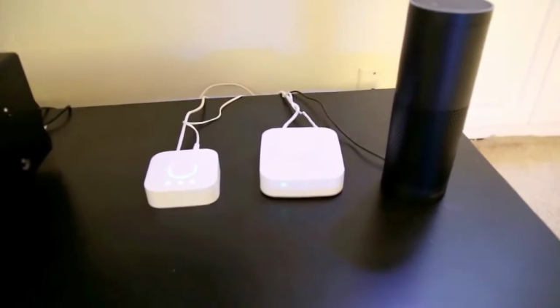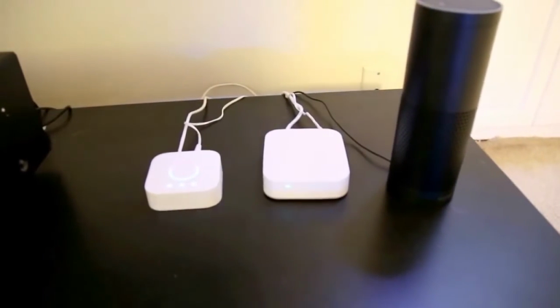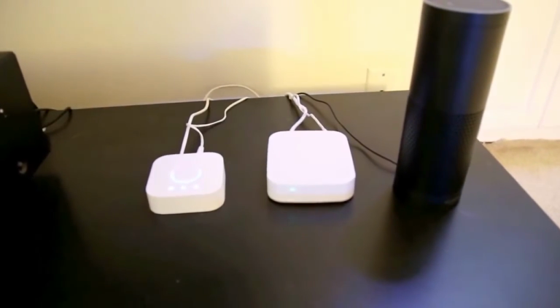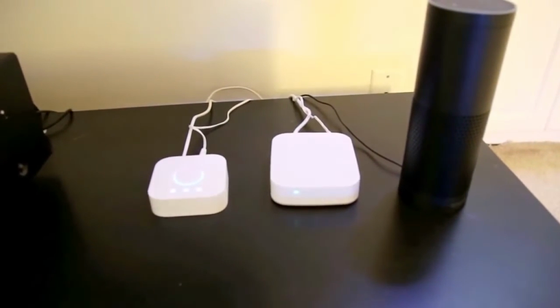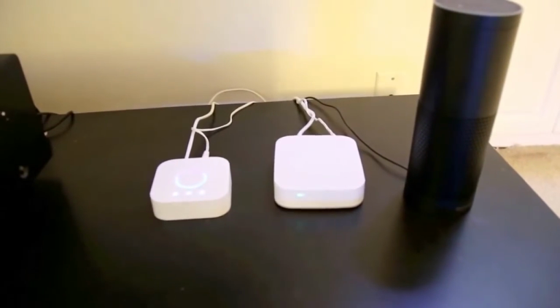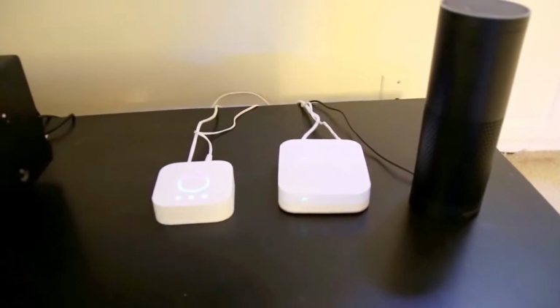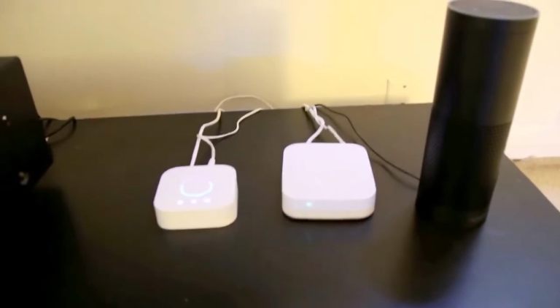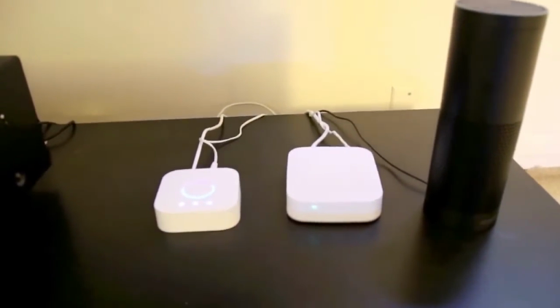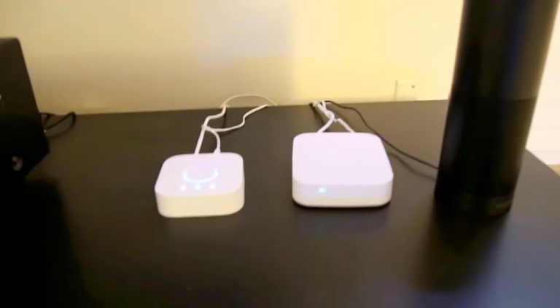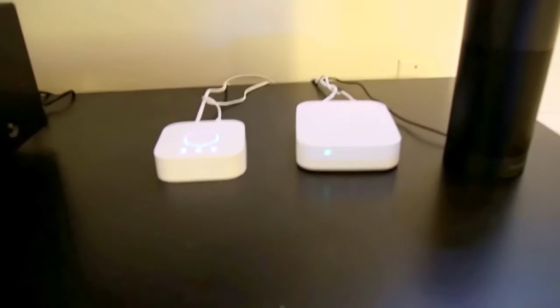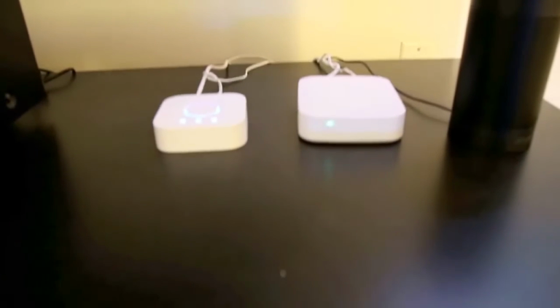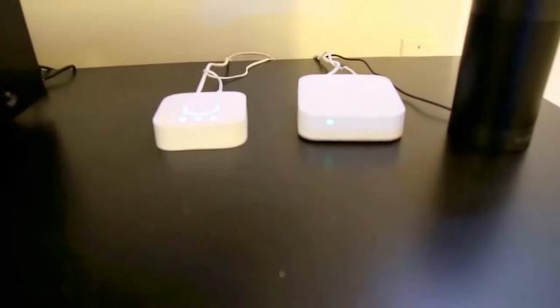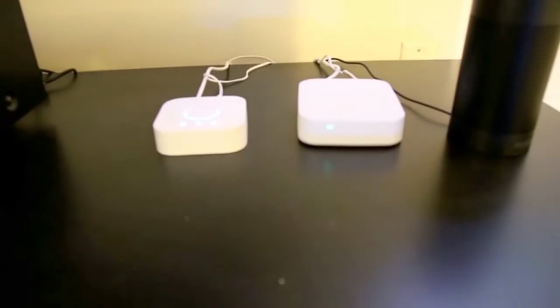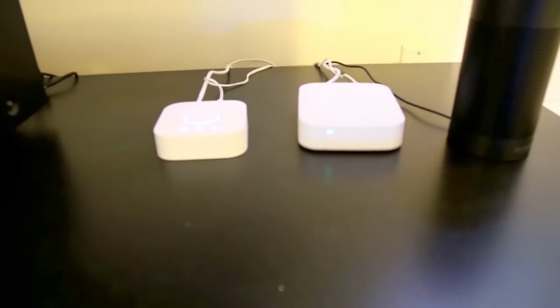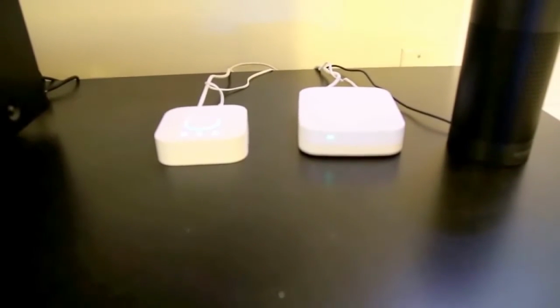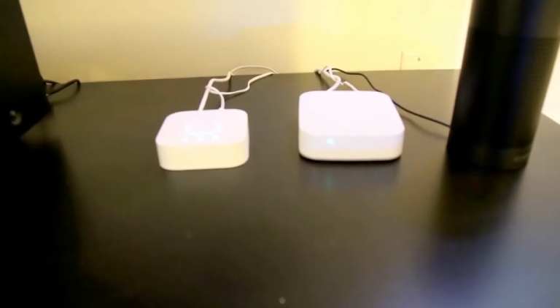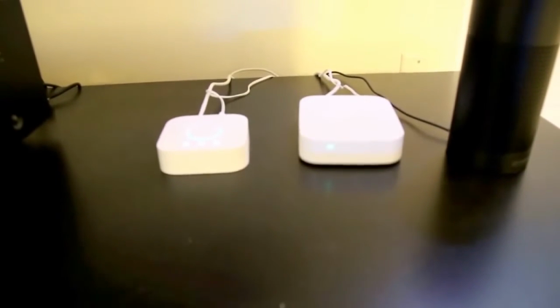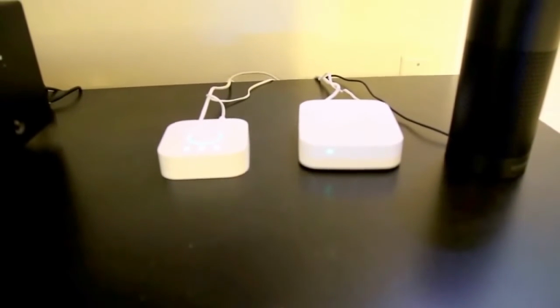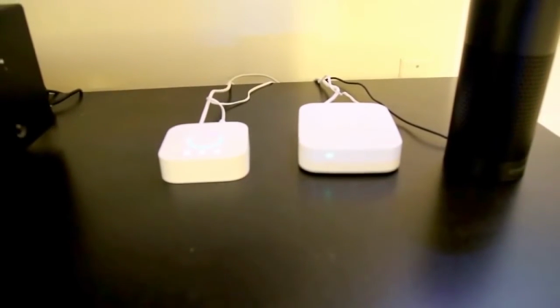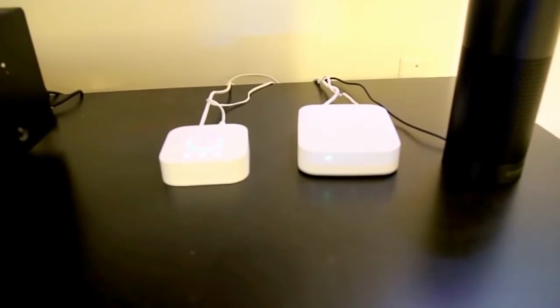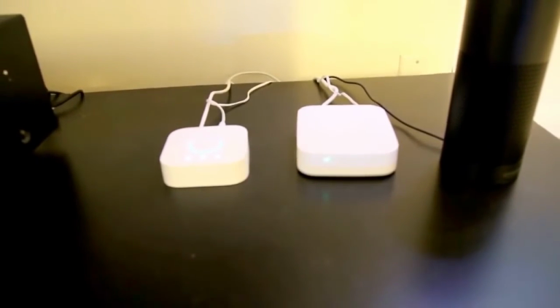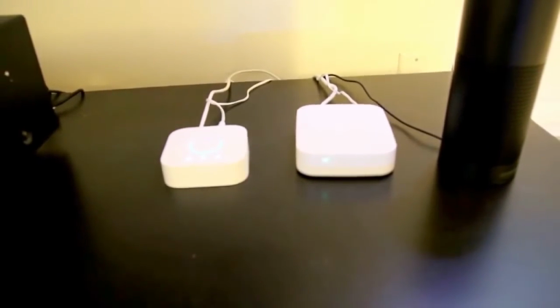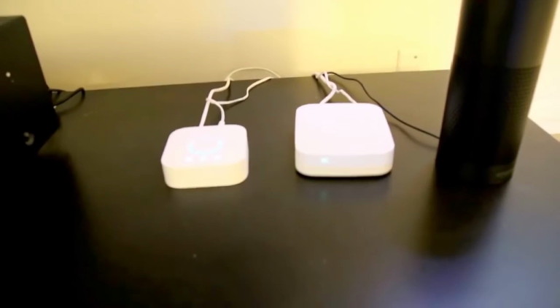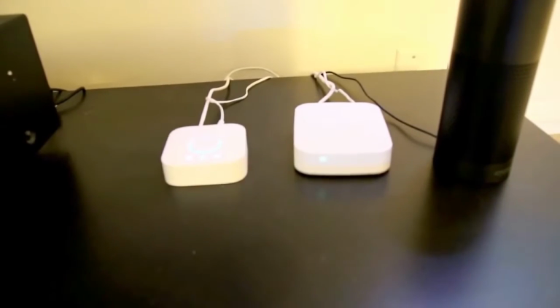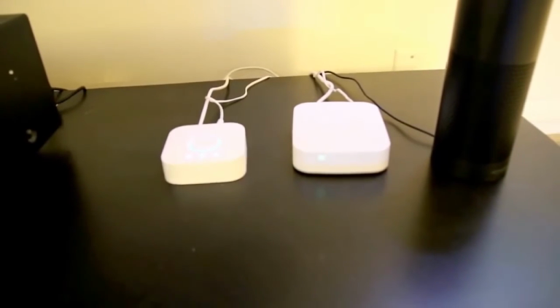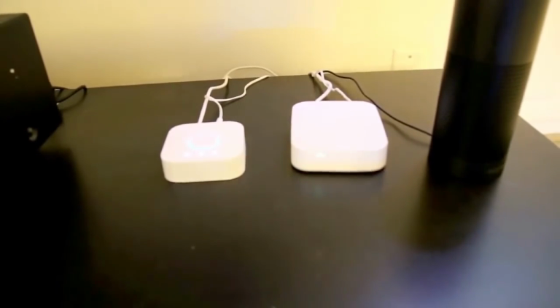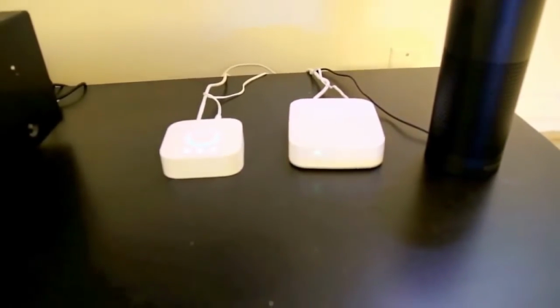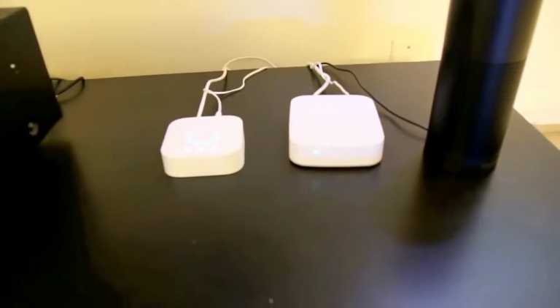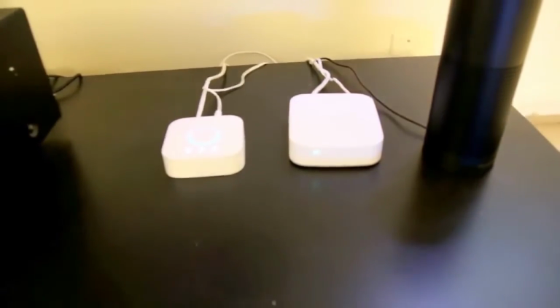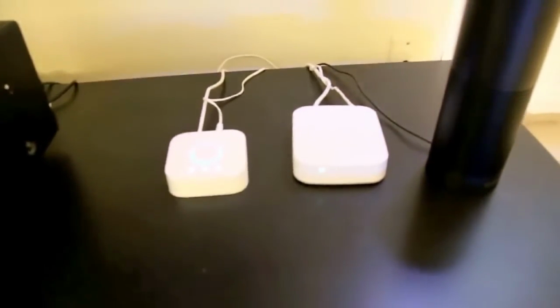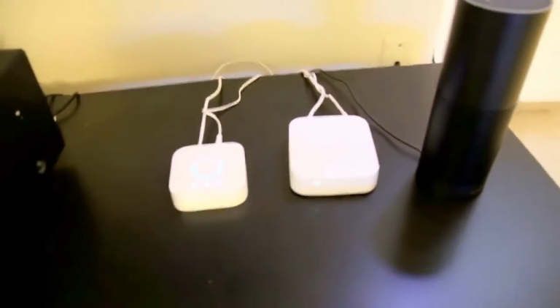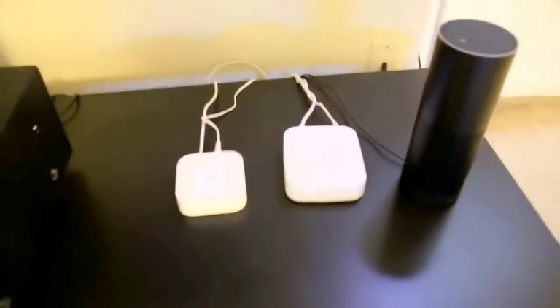Right here you can see the hubs that are involved for this. We have two hubs — one's the Philips Hue light bulb hub and then the other one is the Samsung SmartThings hub, and those control pretty much everything.